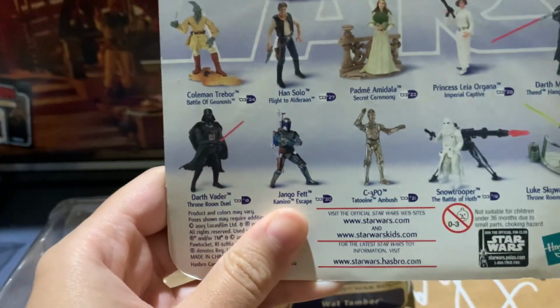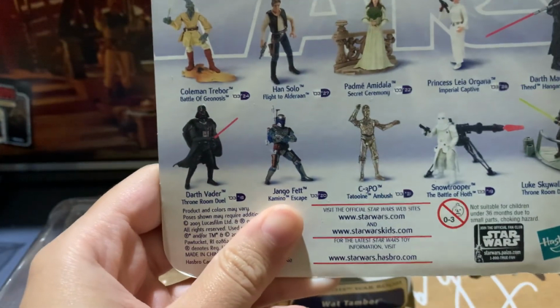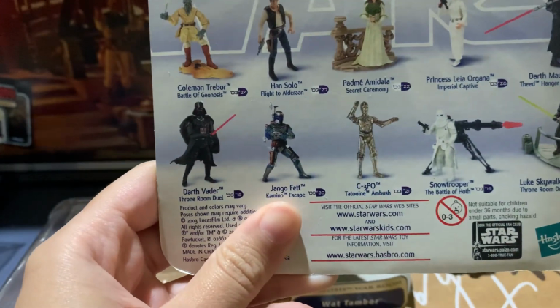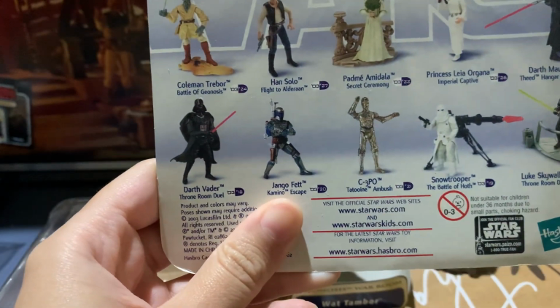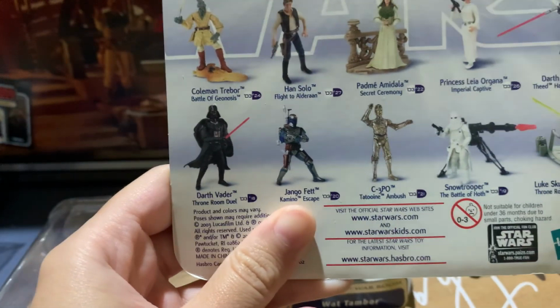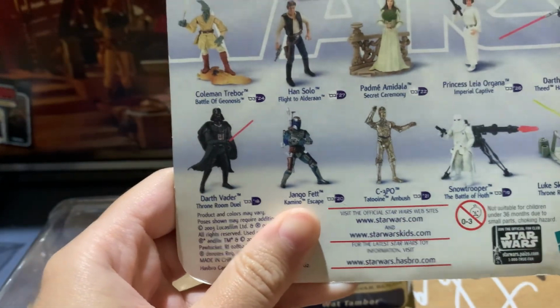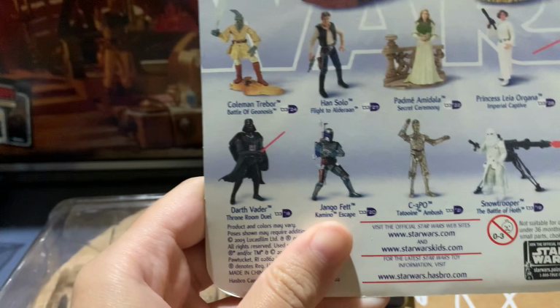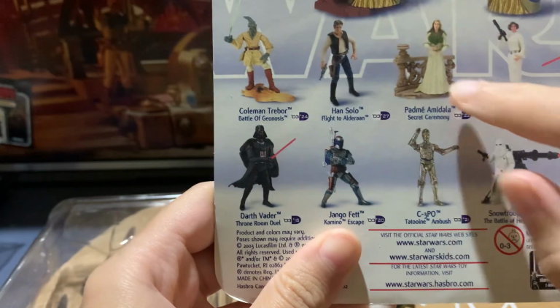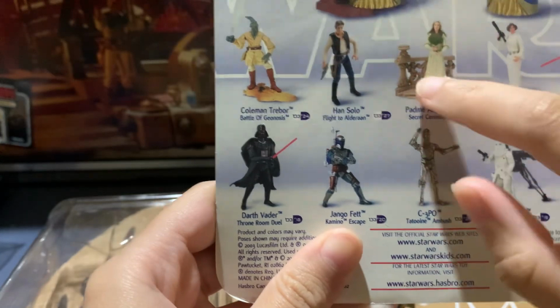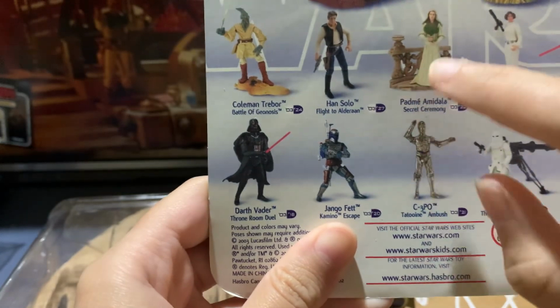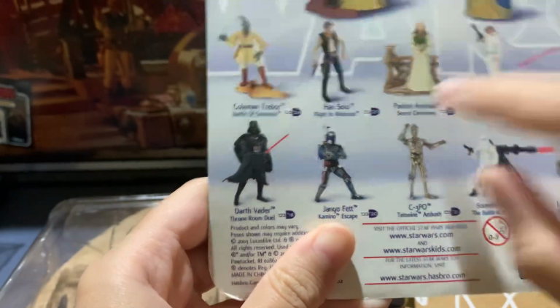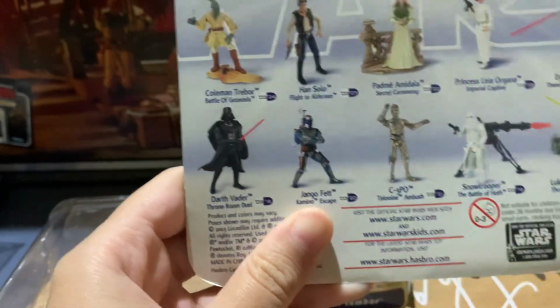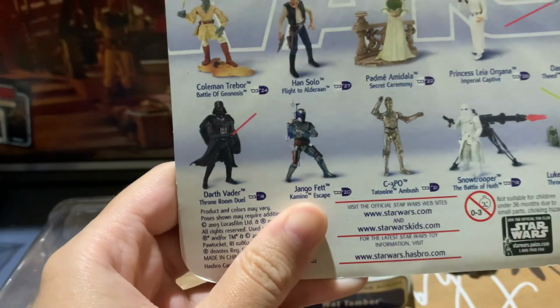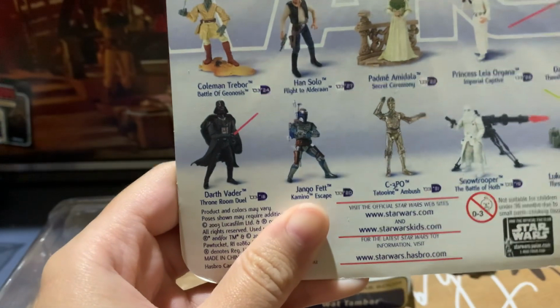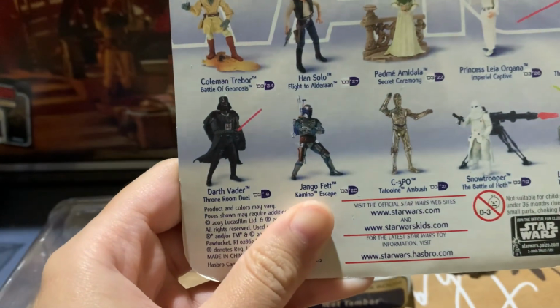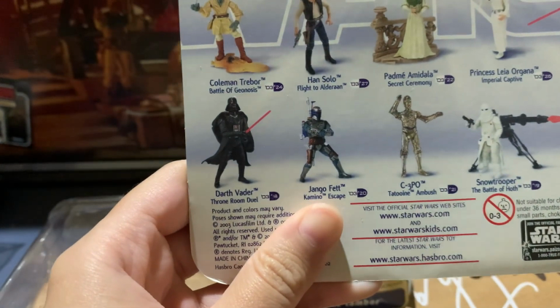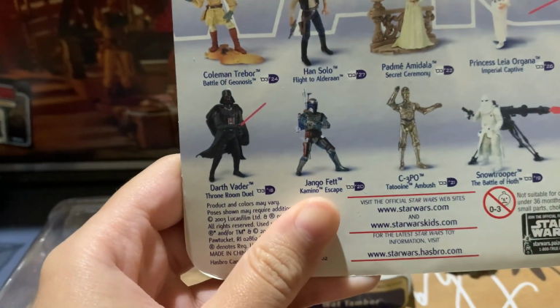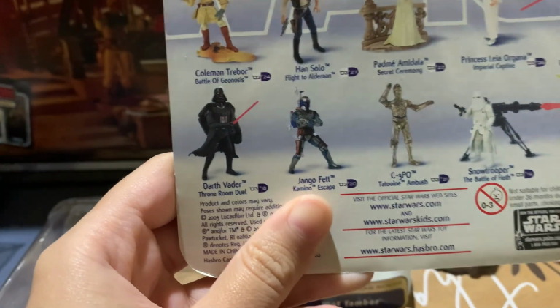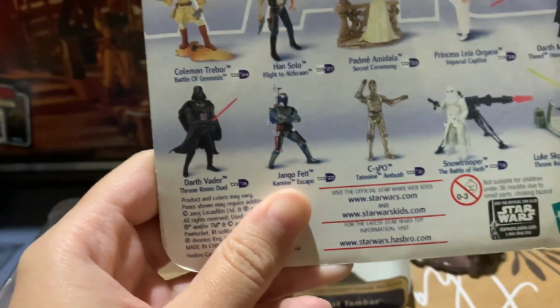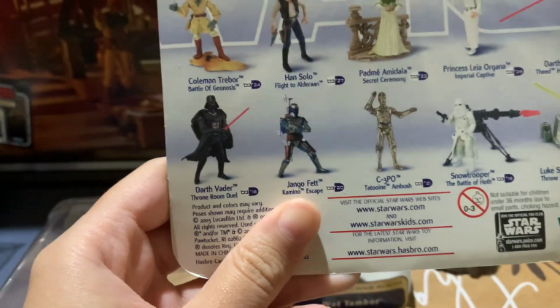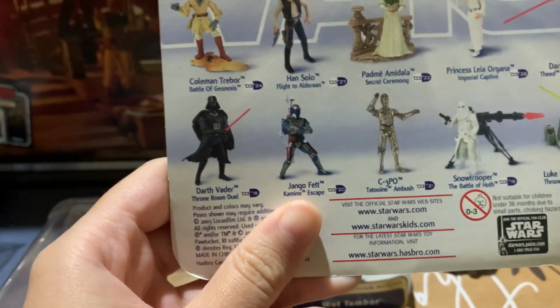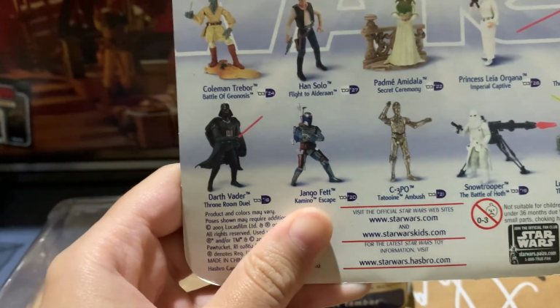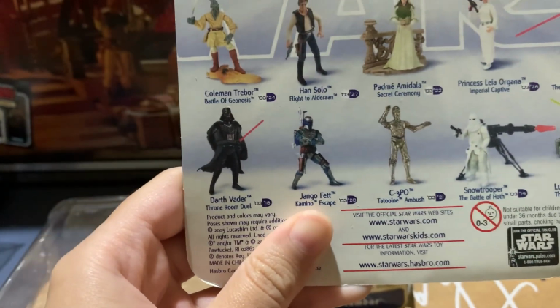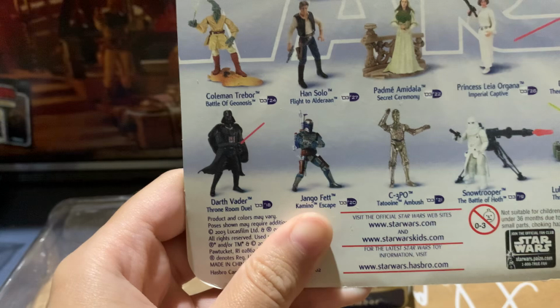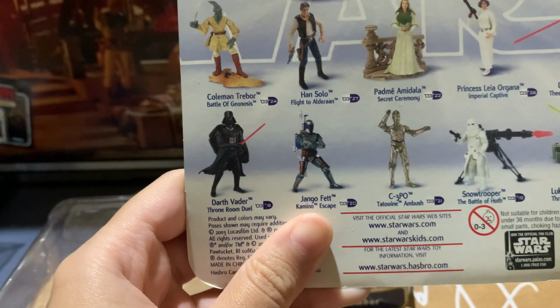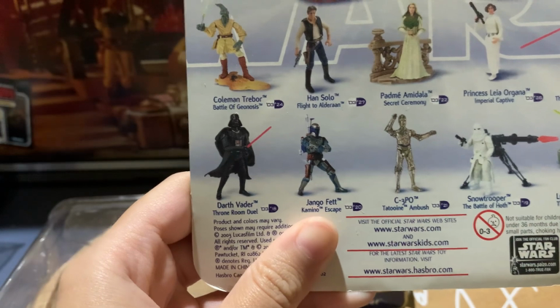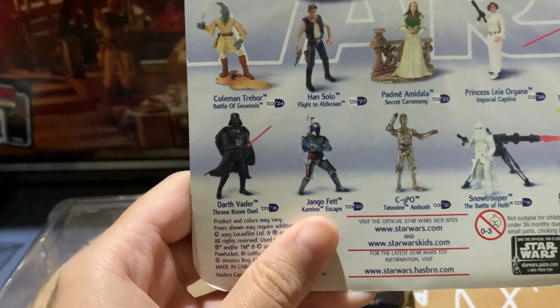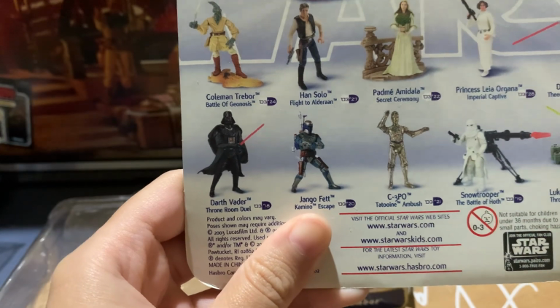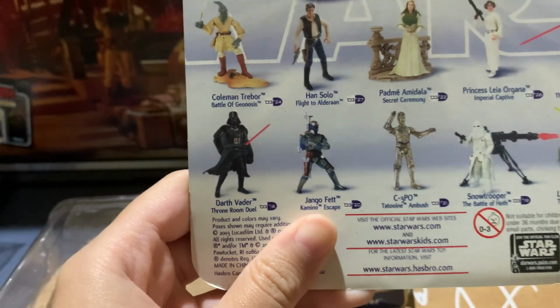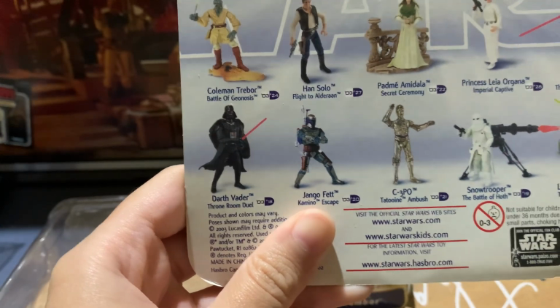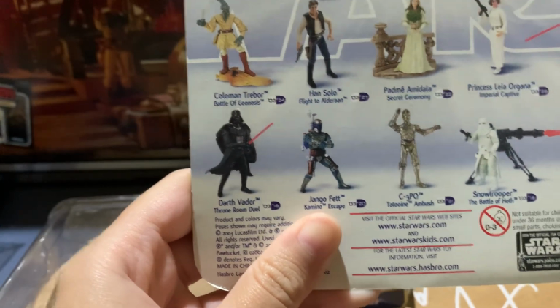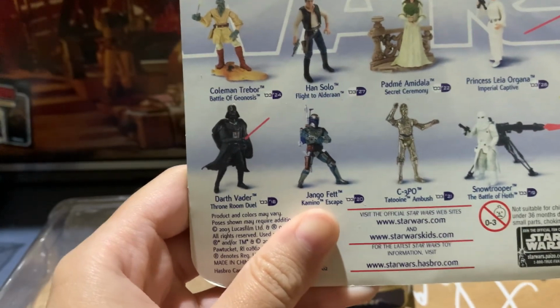It's pretty nice to get. I've also reviewed this action figure and I have it up for comparison, and you can watch that on my channel.